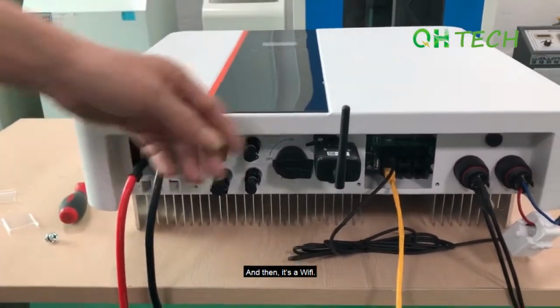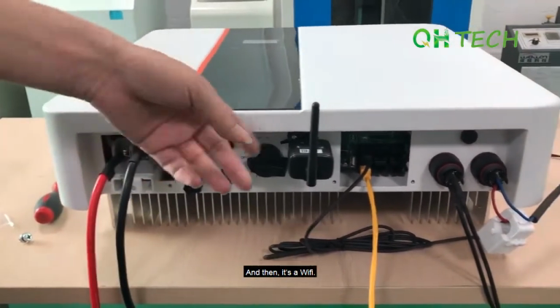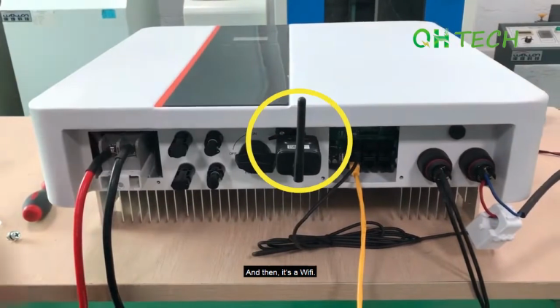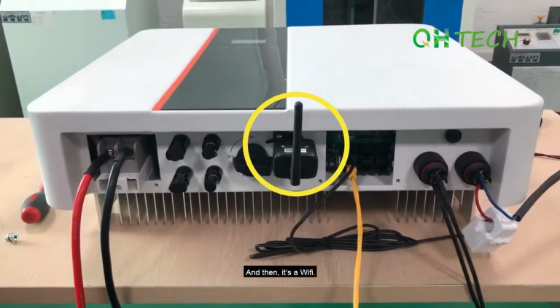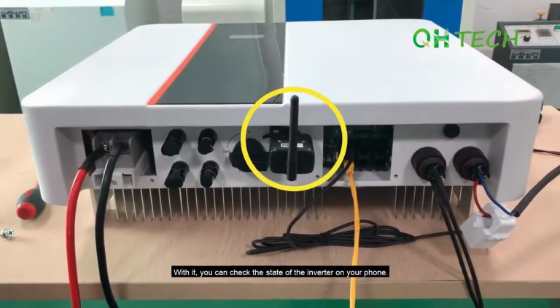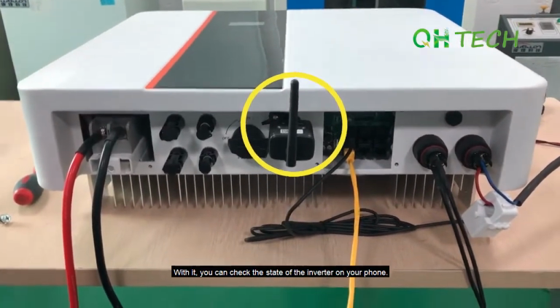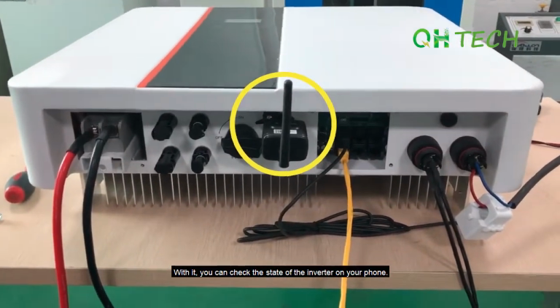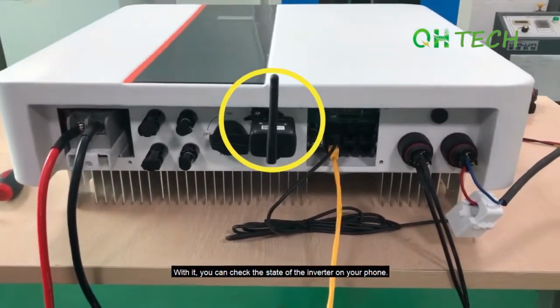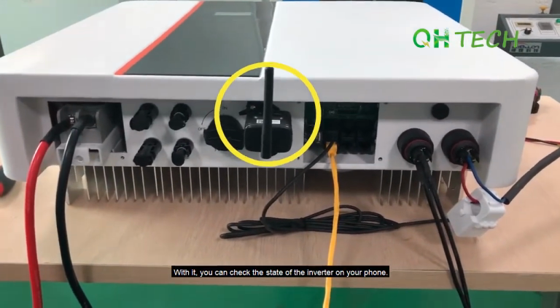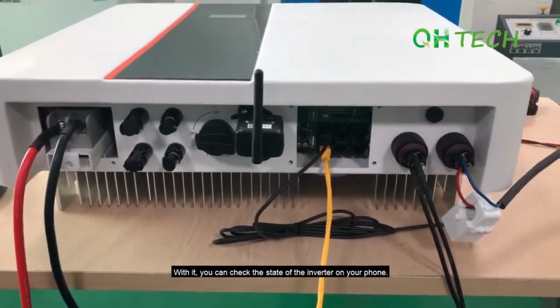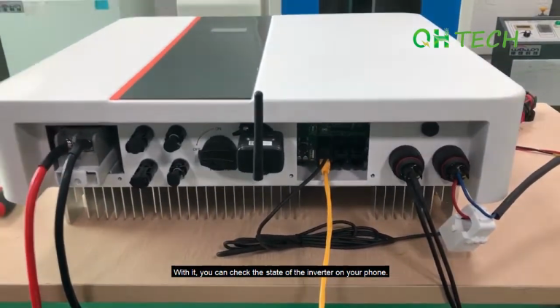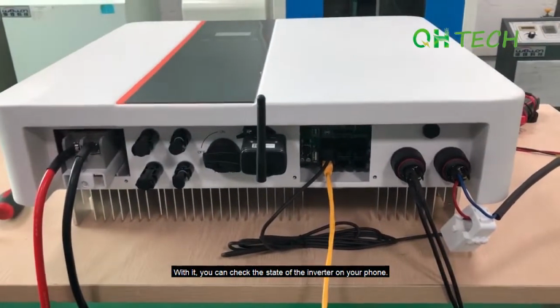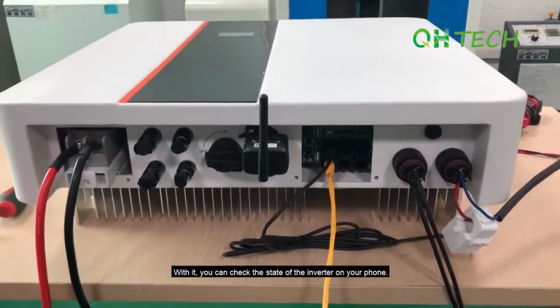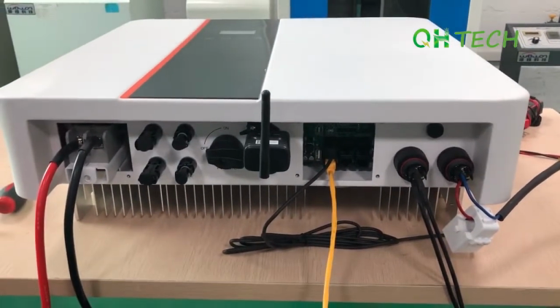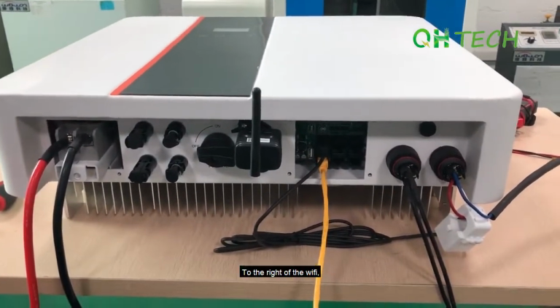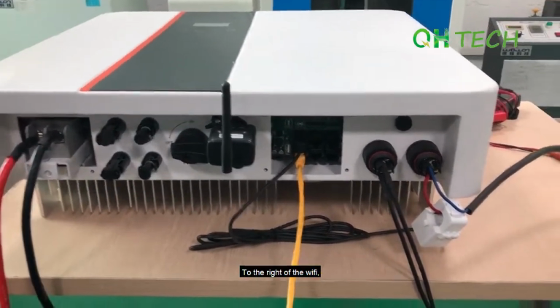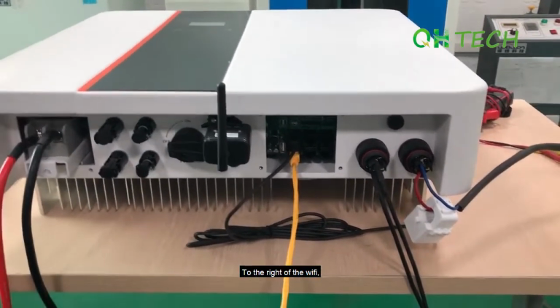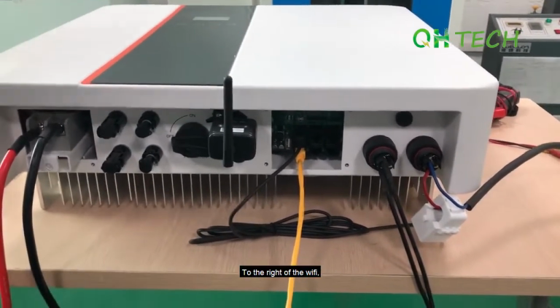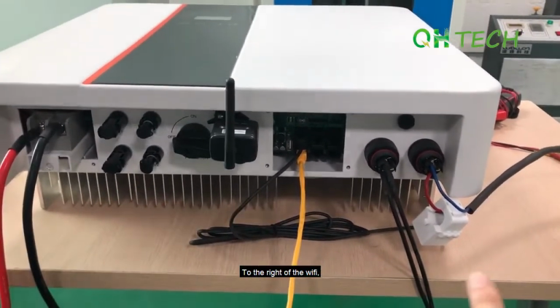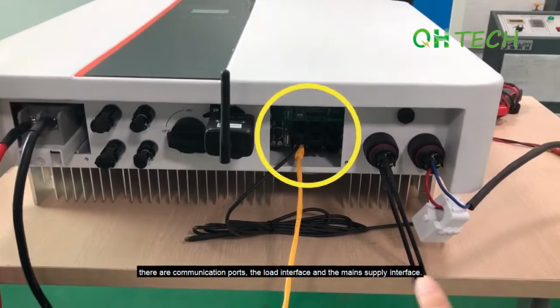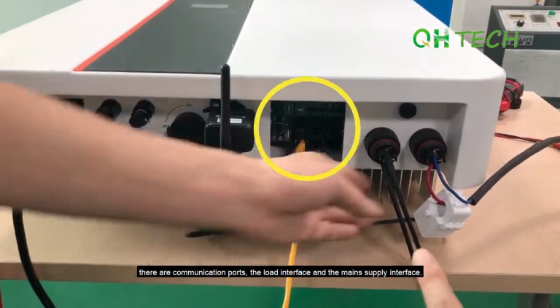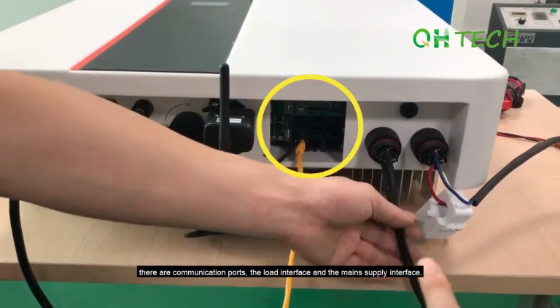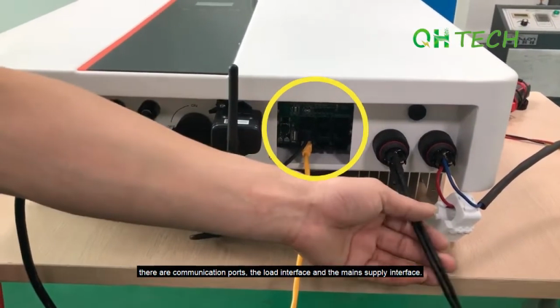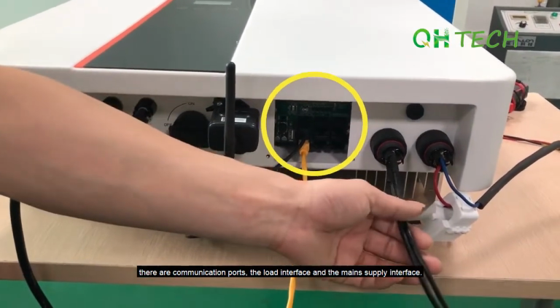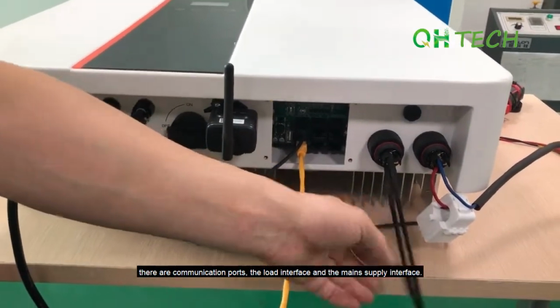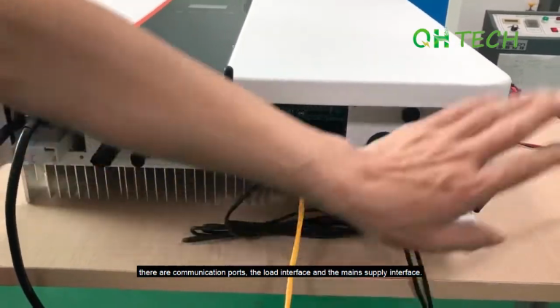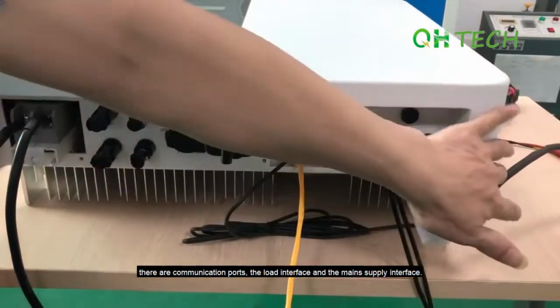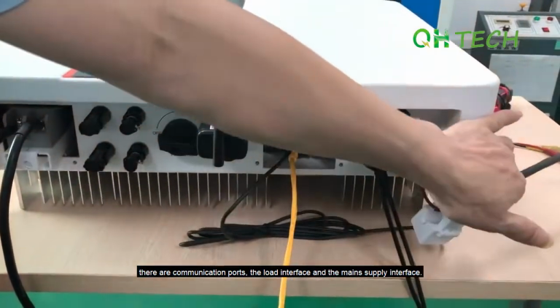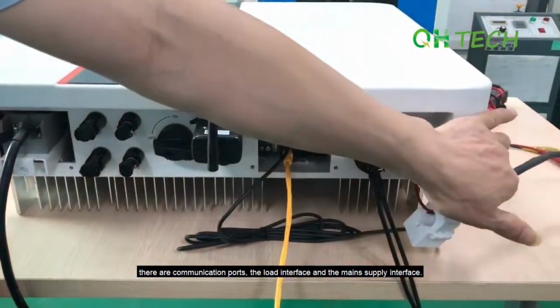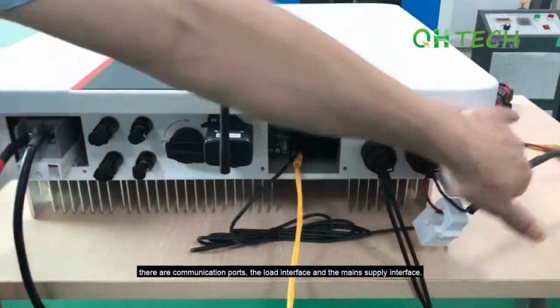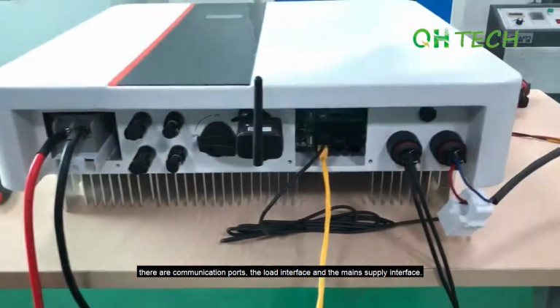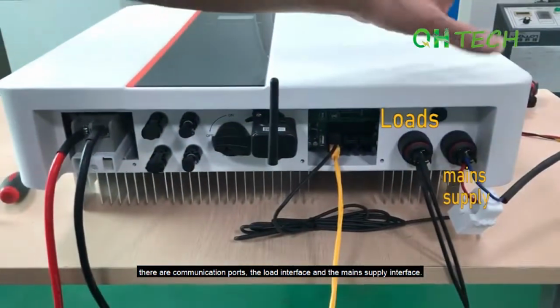And then there is a Wi-Fi port. With it, you can check the state of the inverter on your phone. To the right of the Wi-Fi, there are communication ports, the load interface, and the main supply interface.